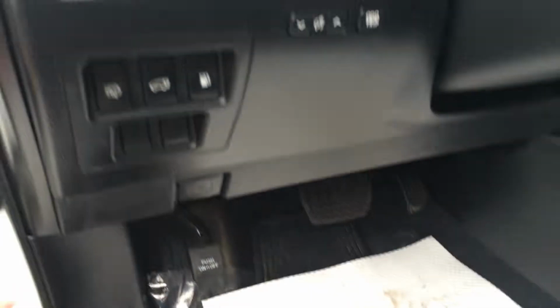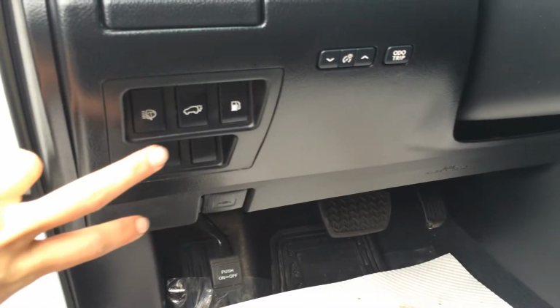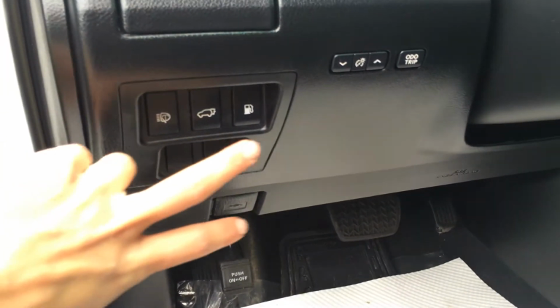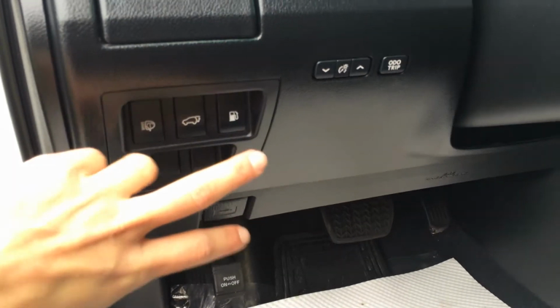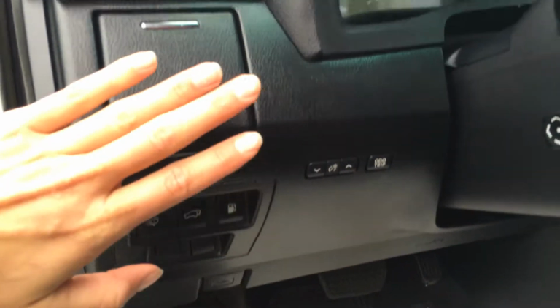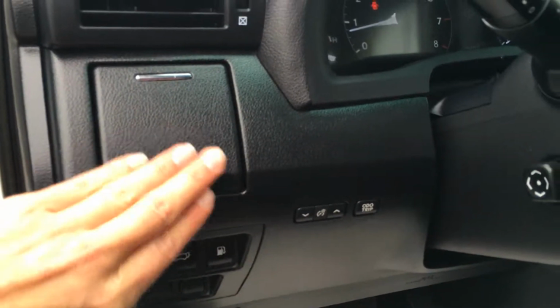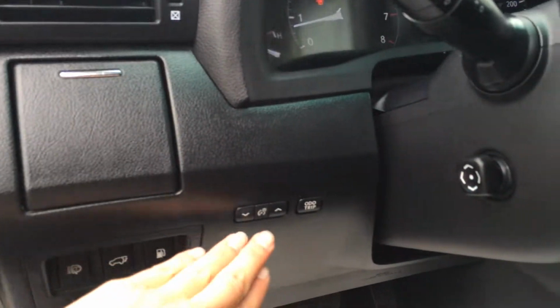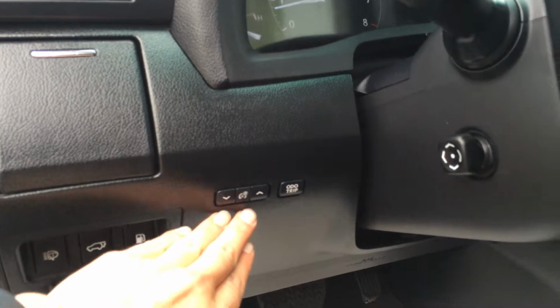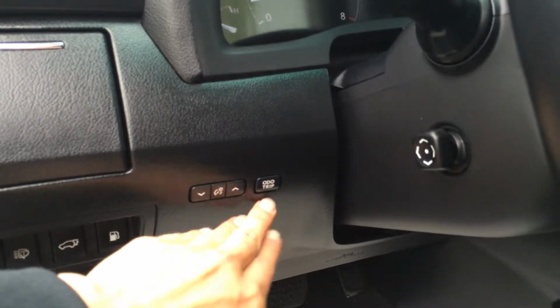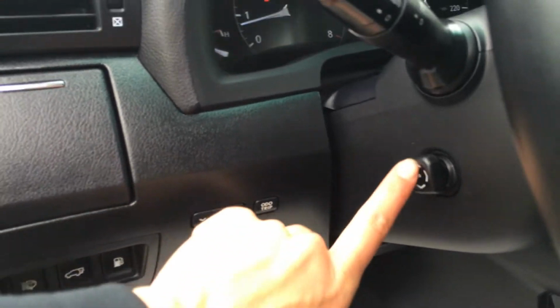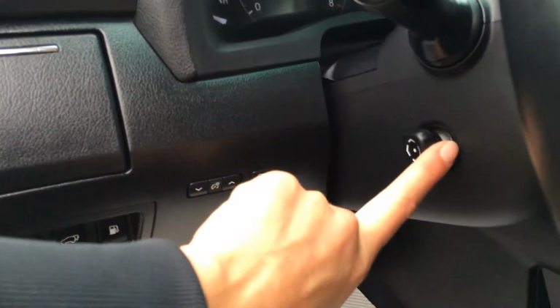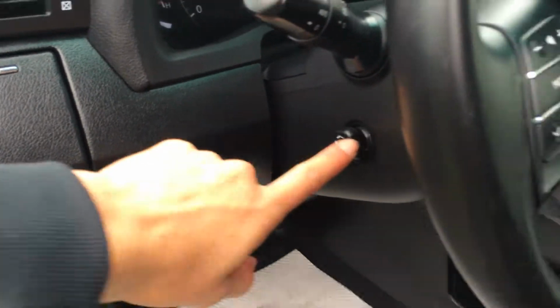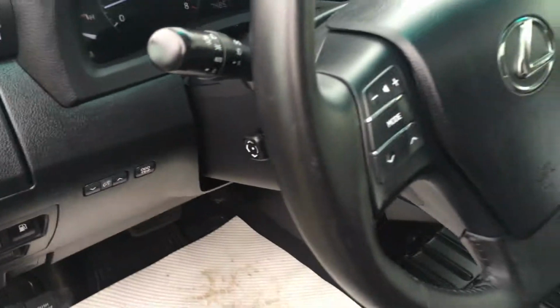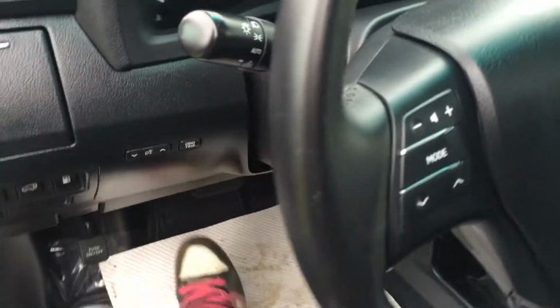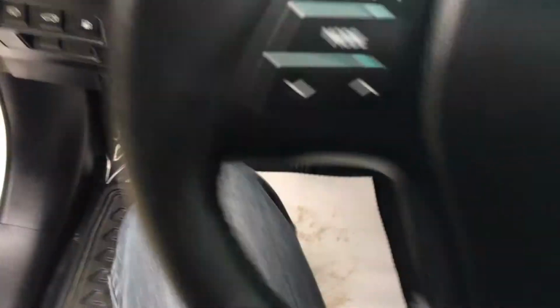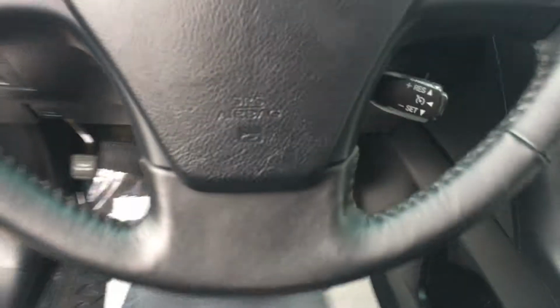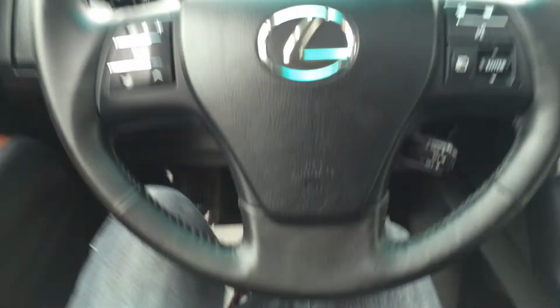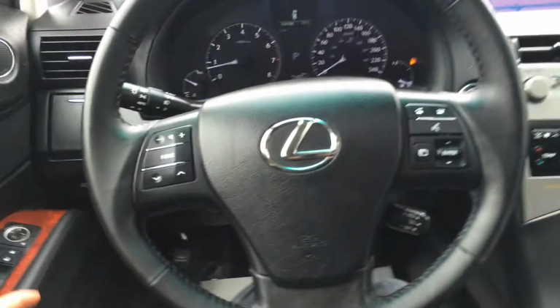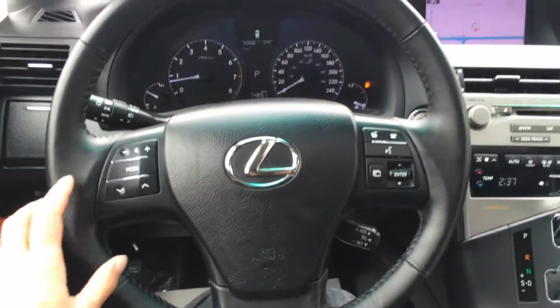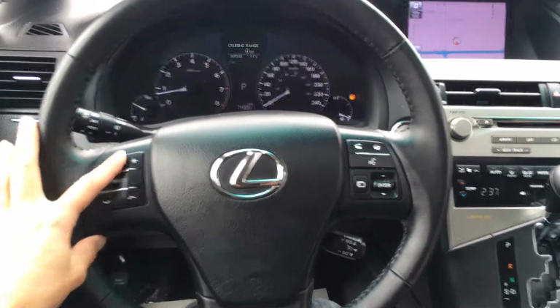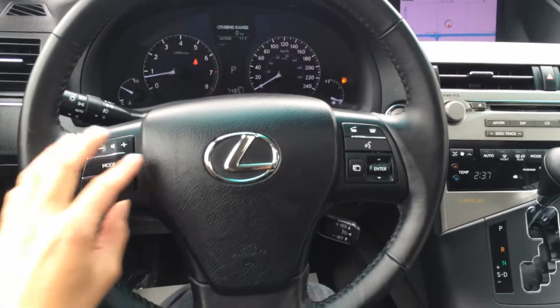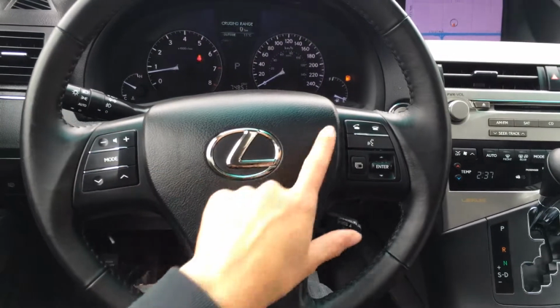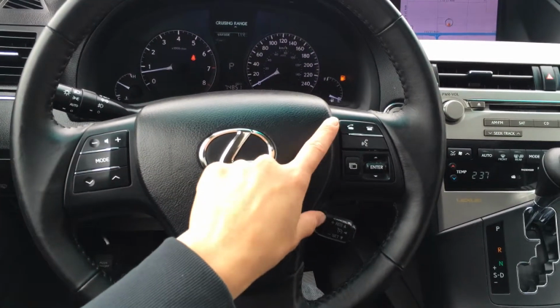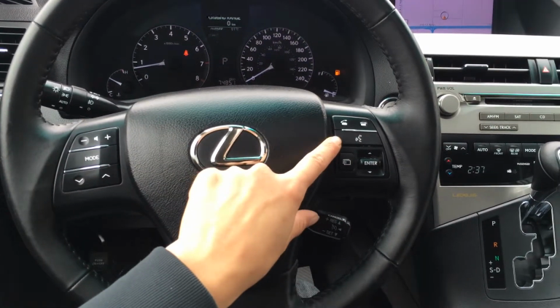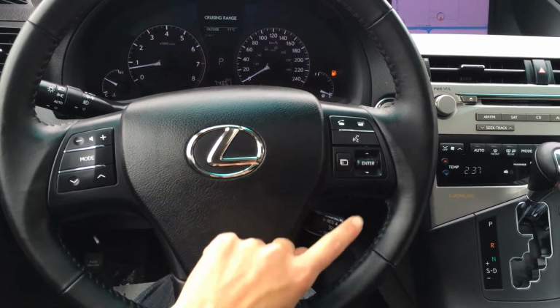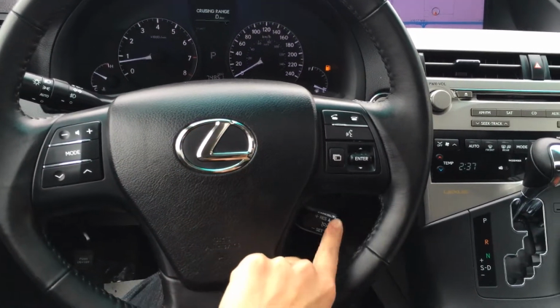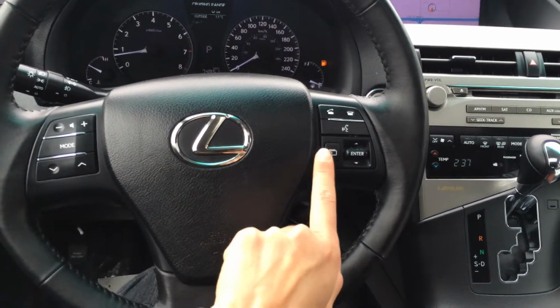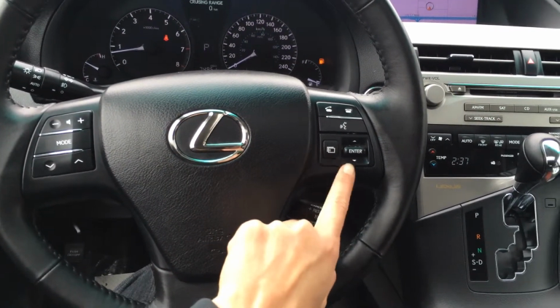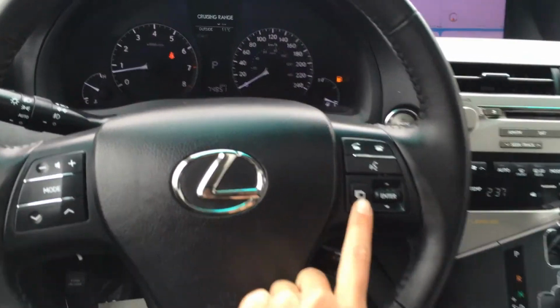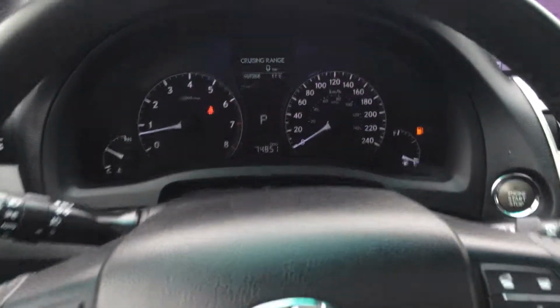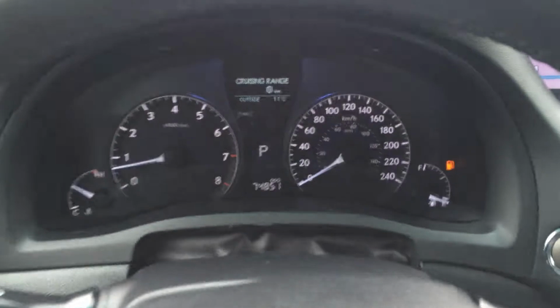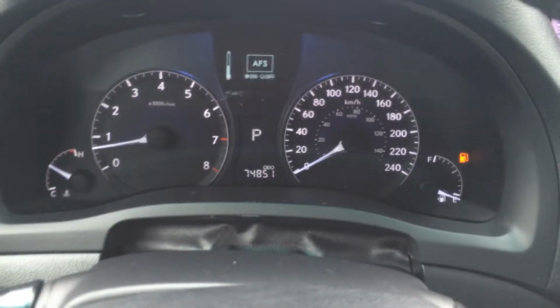We have headlamp washers, trunk and gas cap release, a center cup holder, dashboard lights, and odometer trip. Power tilted steering wheel — it's fully leather wrapped. On the steering wheel you have your audio controls, hands-free communication, Bluetooth, and cruise control. Those buttons on the right are for your dash.